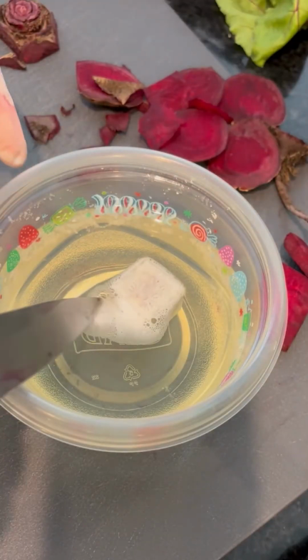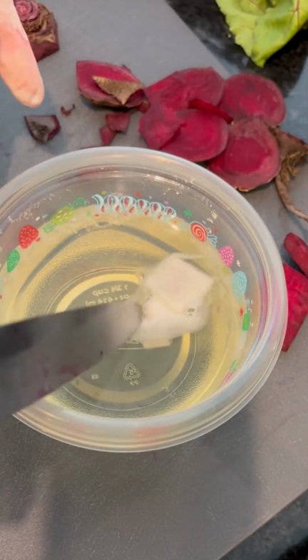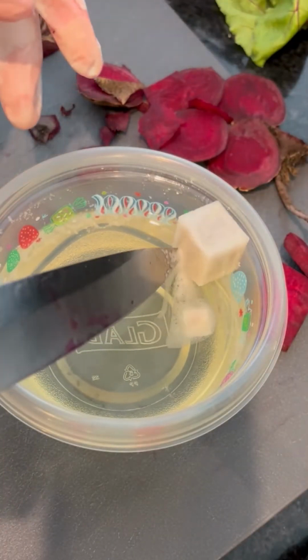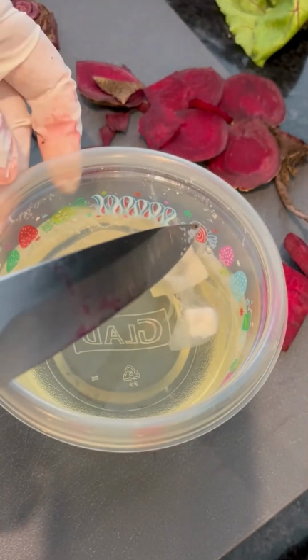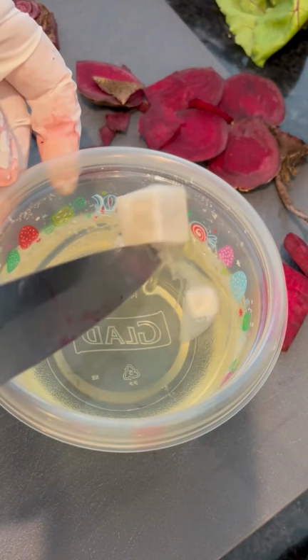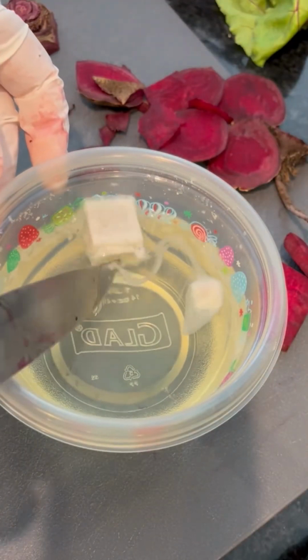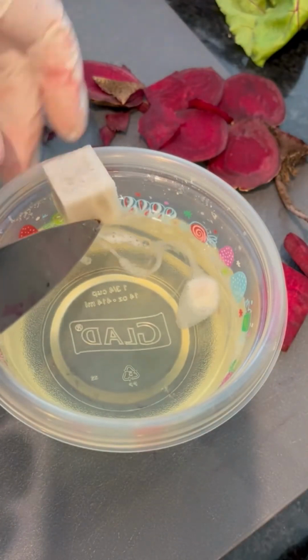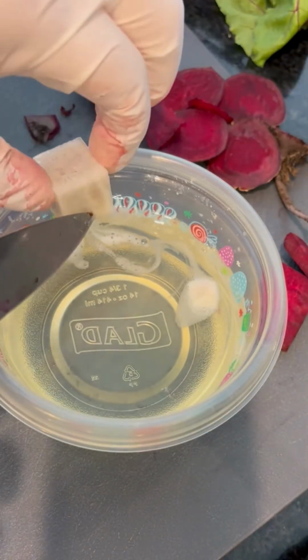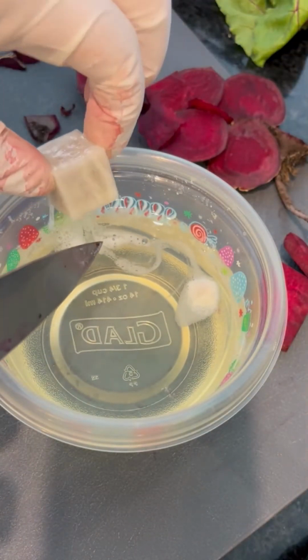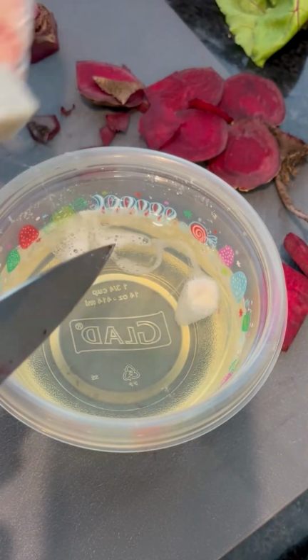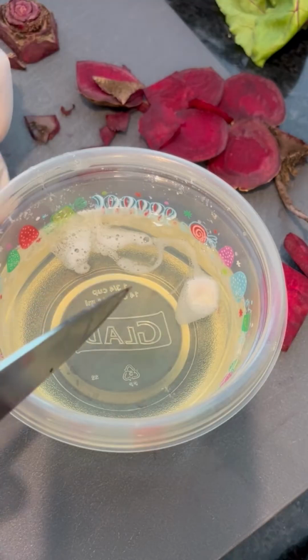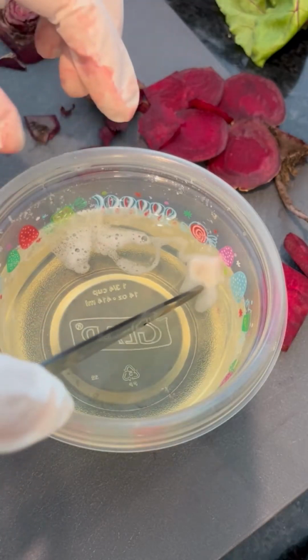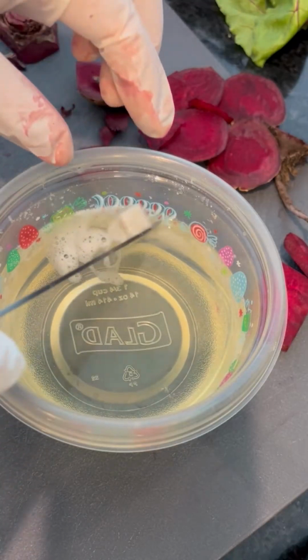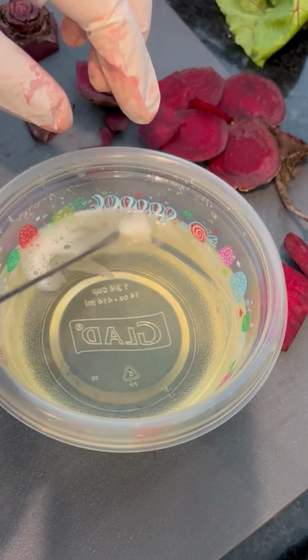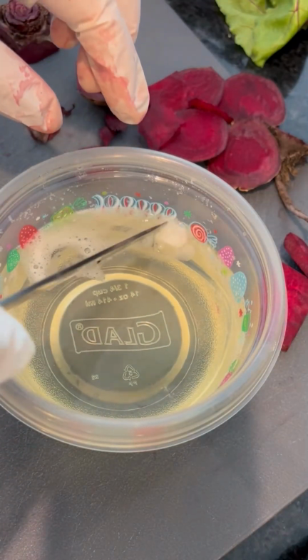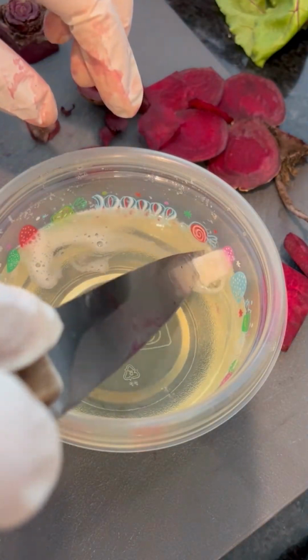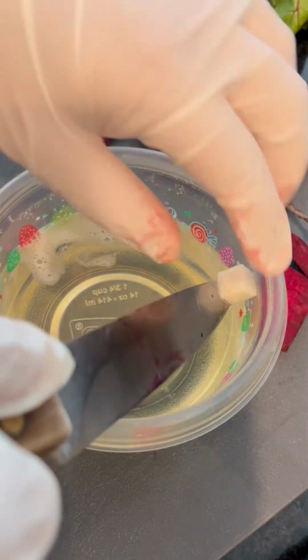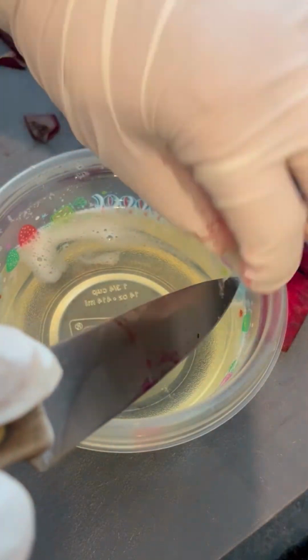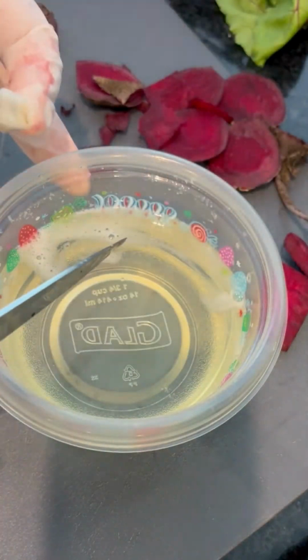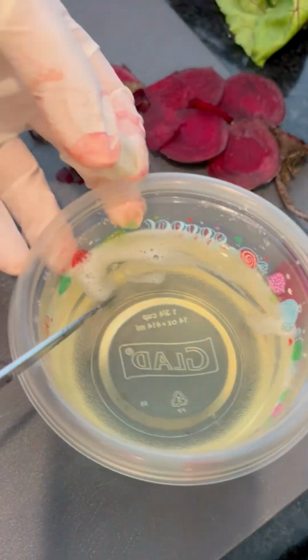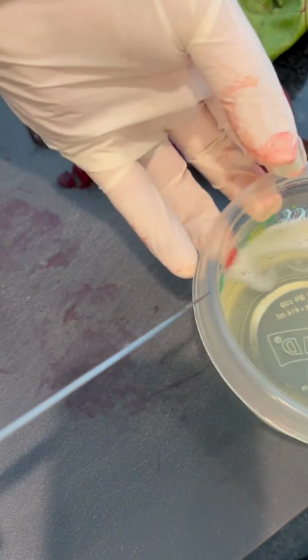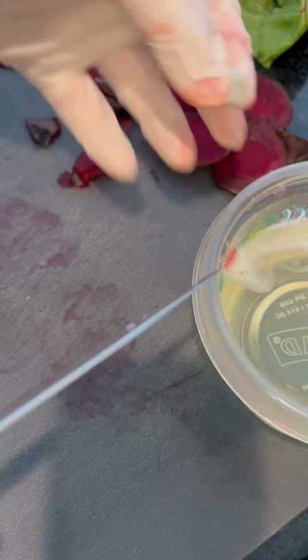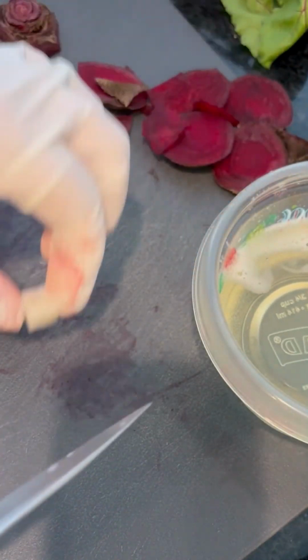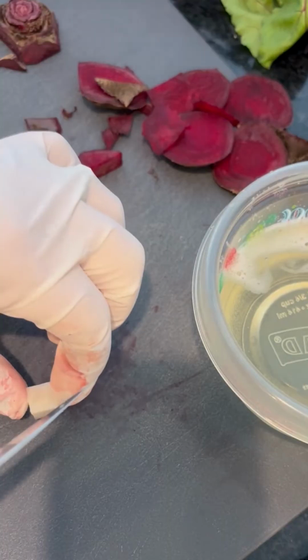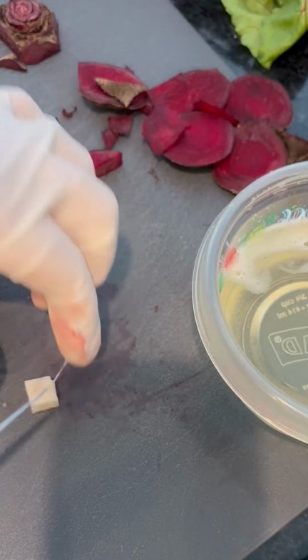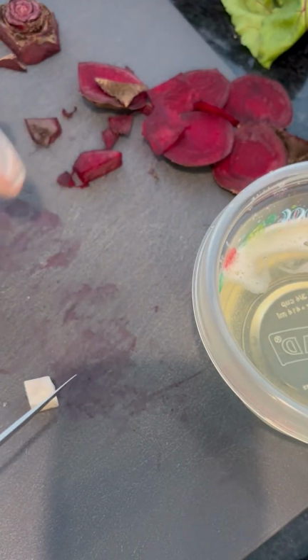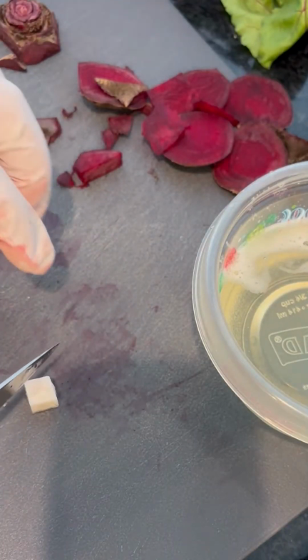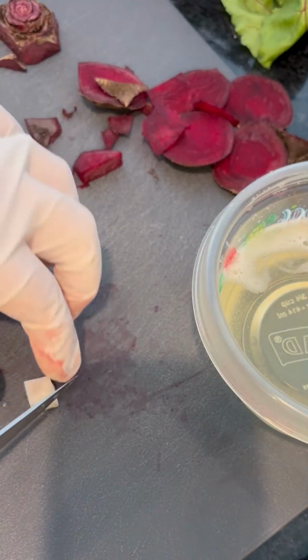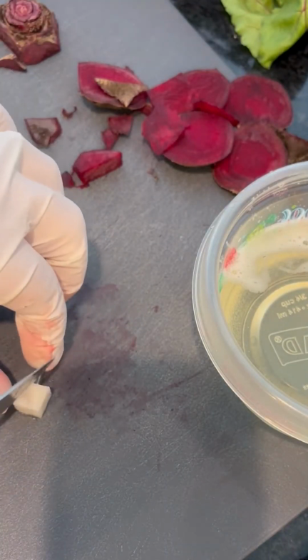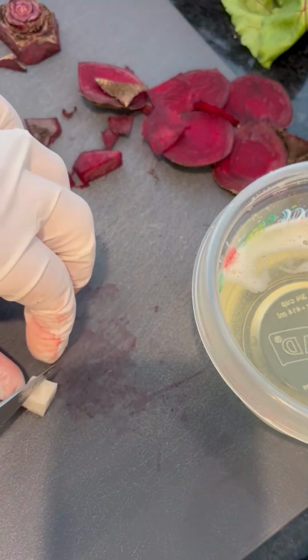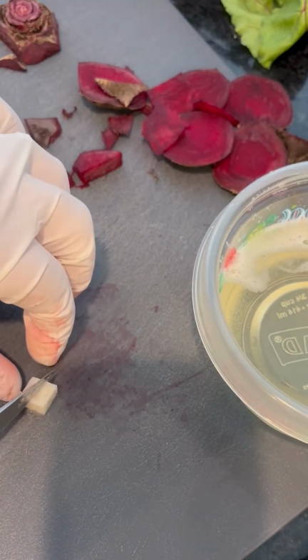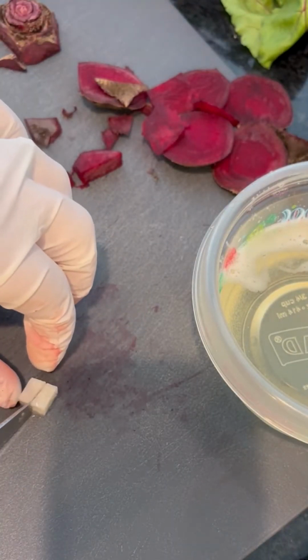After about an hour and a half we're going to pull them out. You can see that they are discolored from the bleach, and we're going to cut those both in half to see how far that discoloration has extended through each of the cubes.